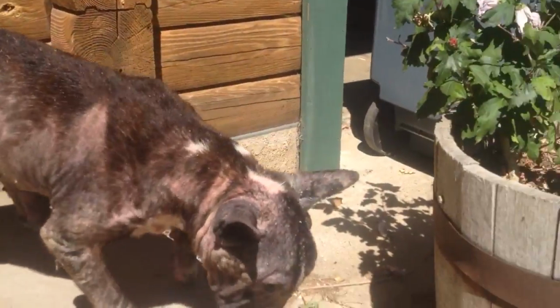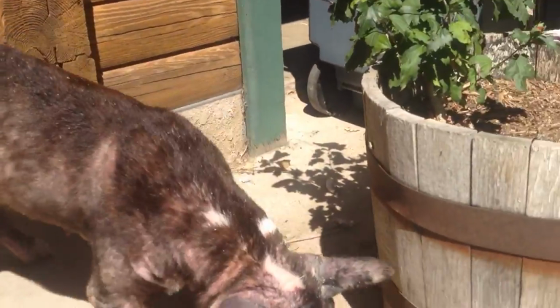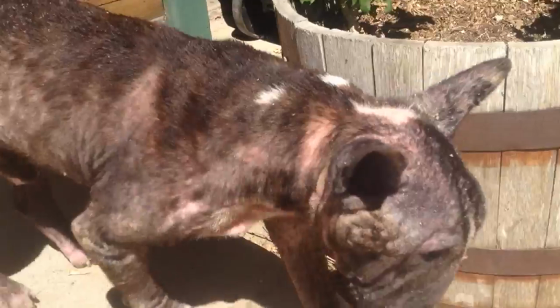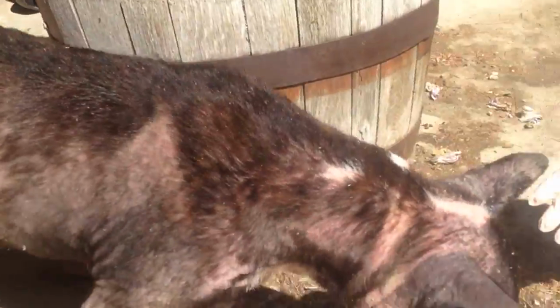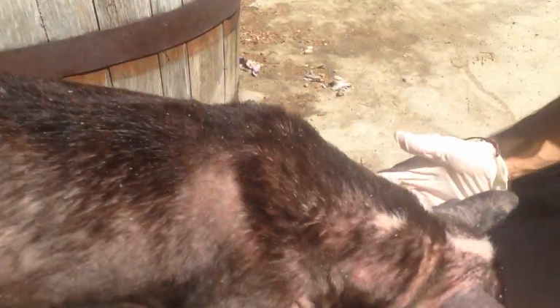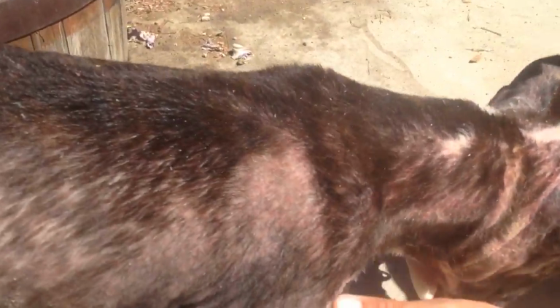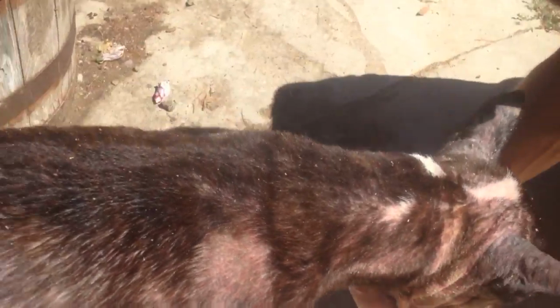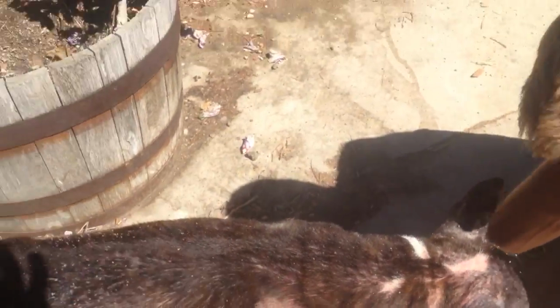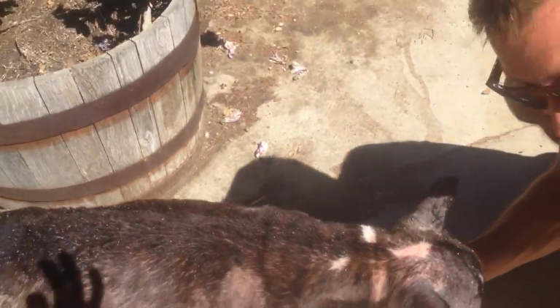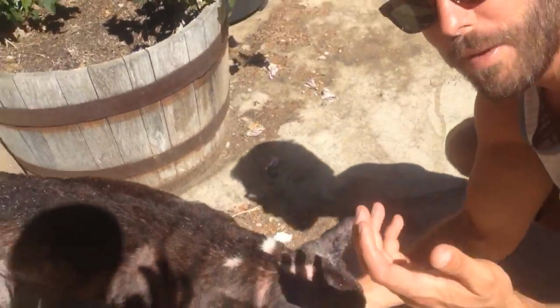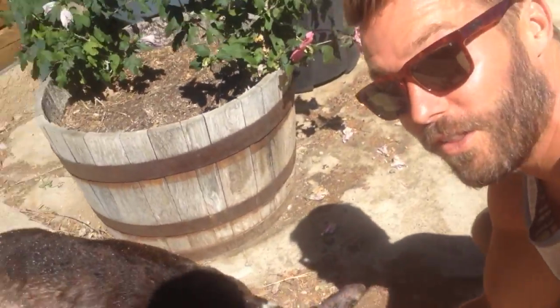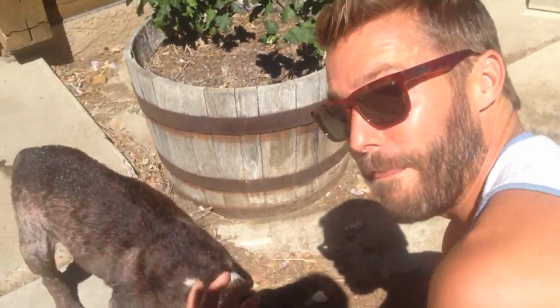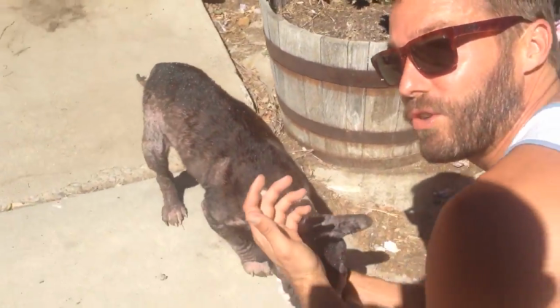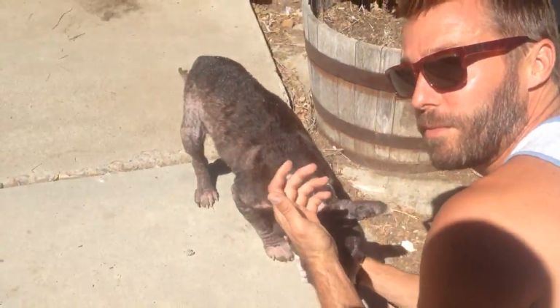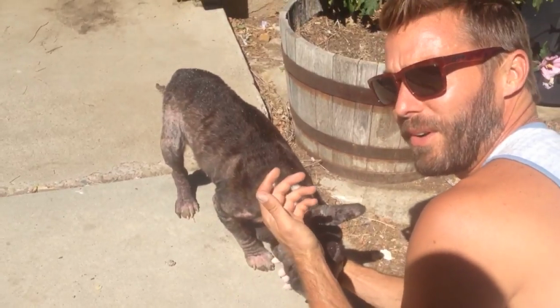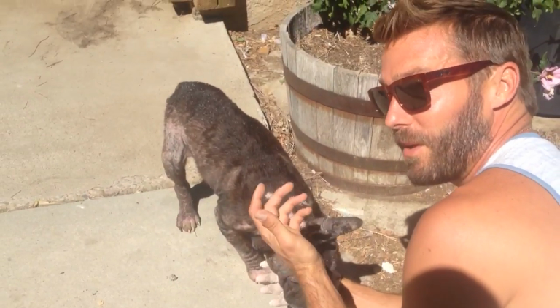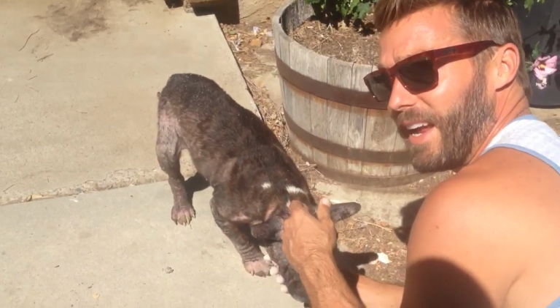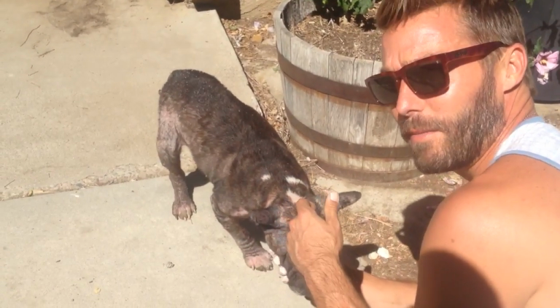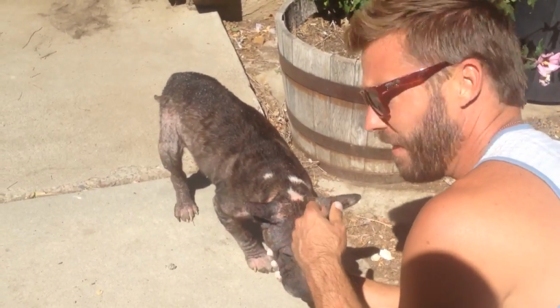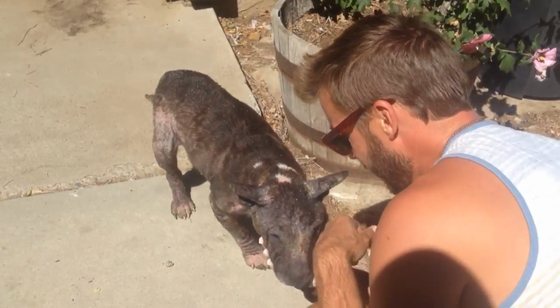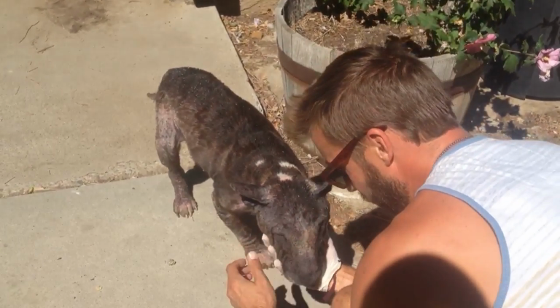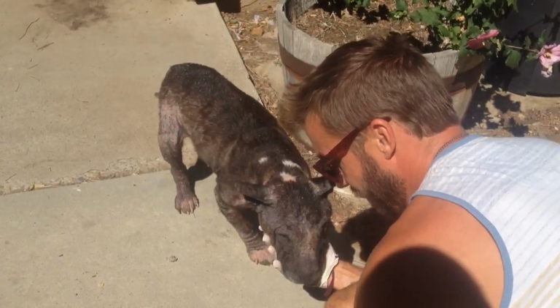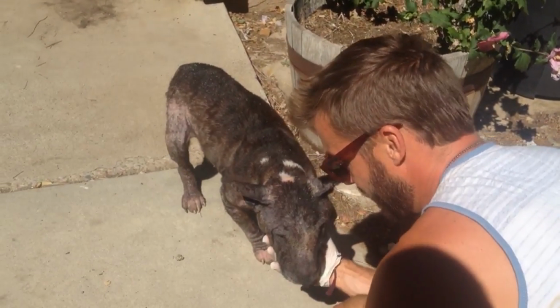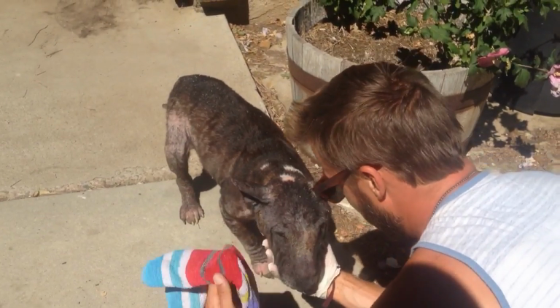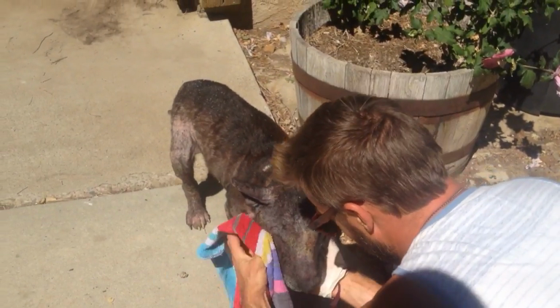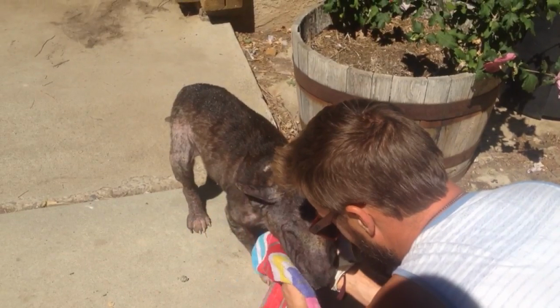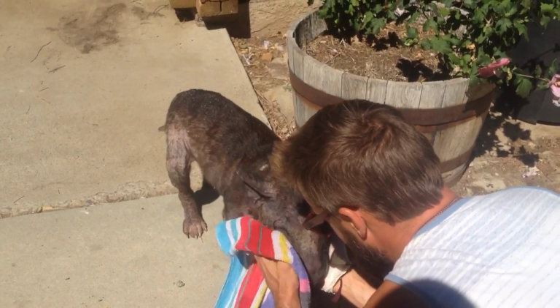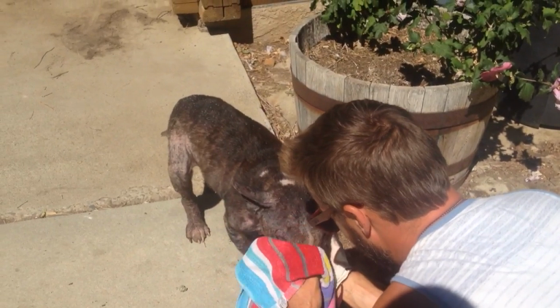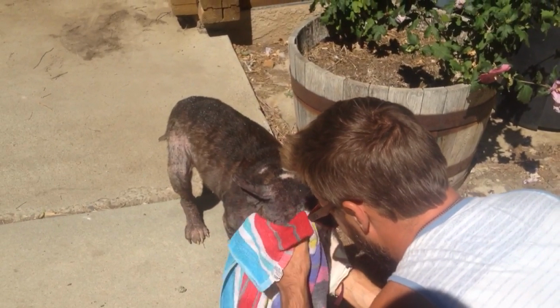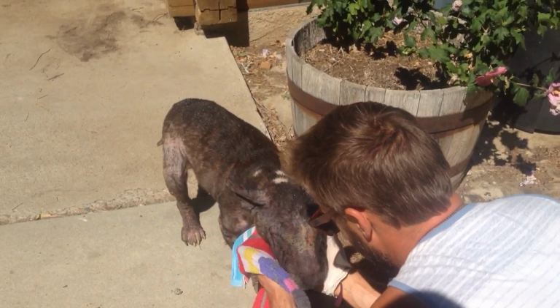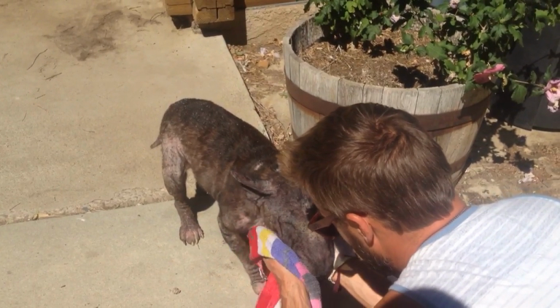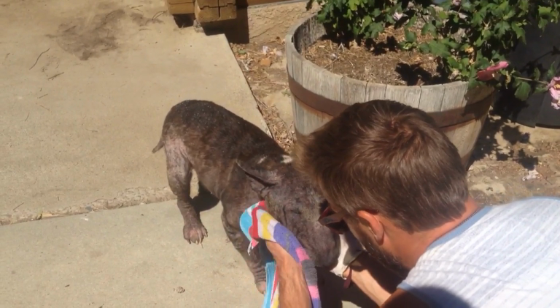He limps a little bit. There's some soreness — he's a big boy. So despite all the trouble we just put him through, and probably a lot of pain having to give him a bath, he still really wants to be with humans and show his appreciation.